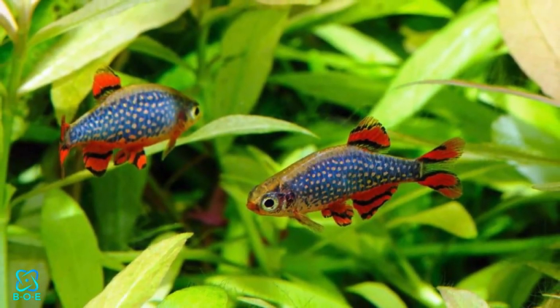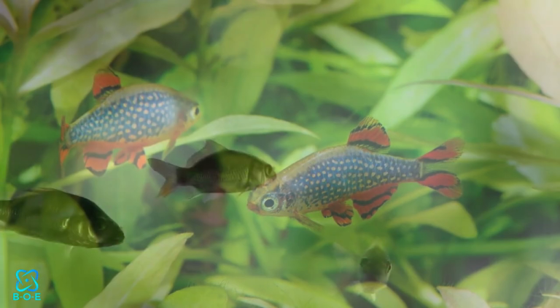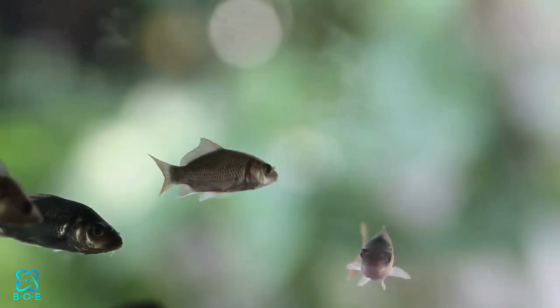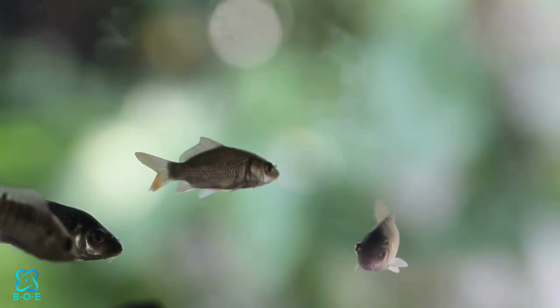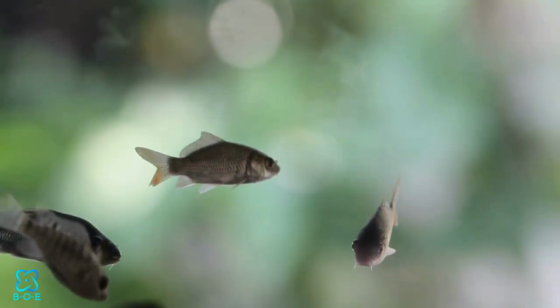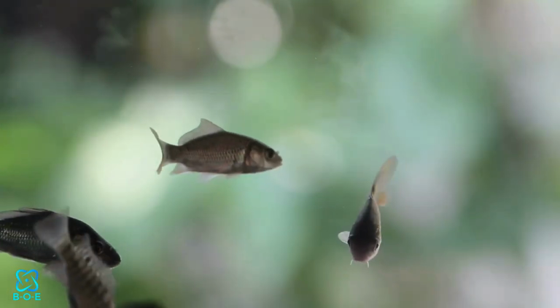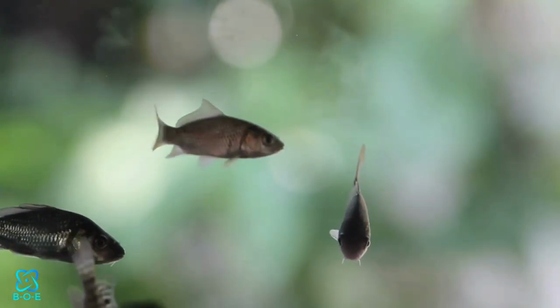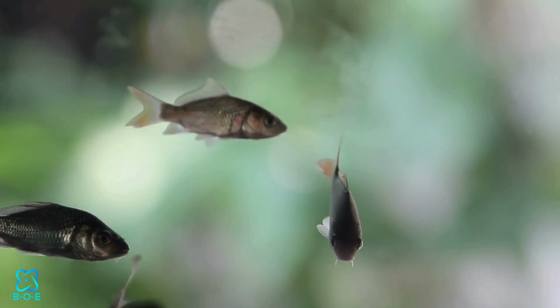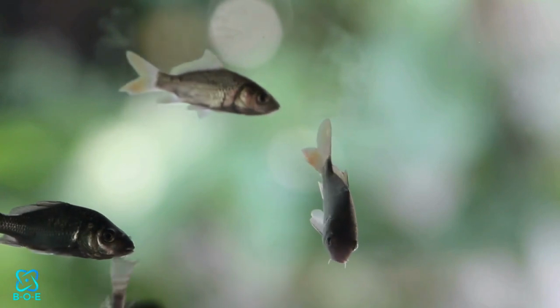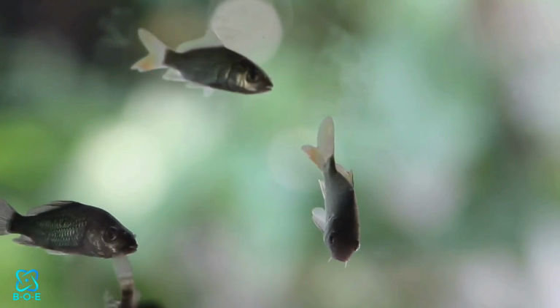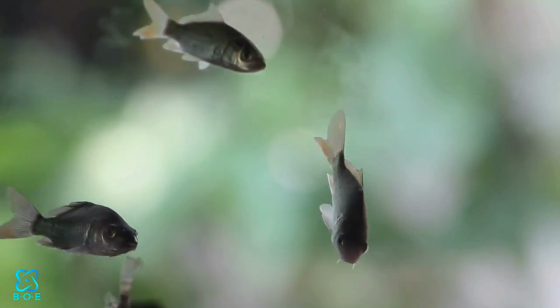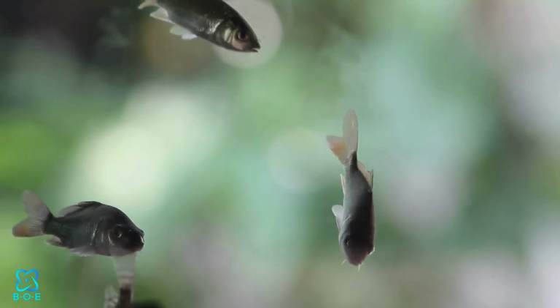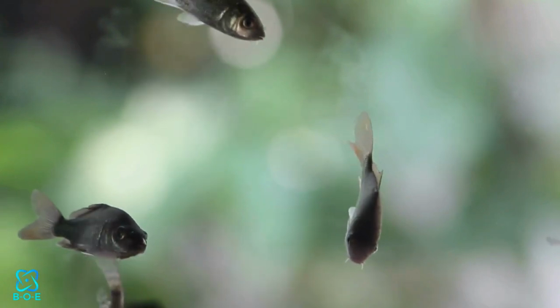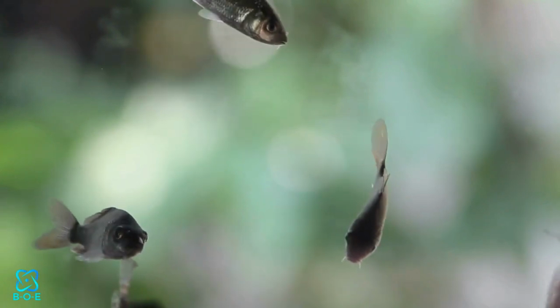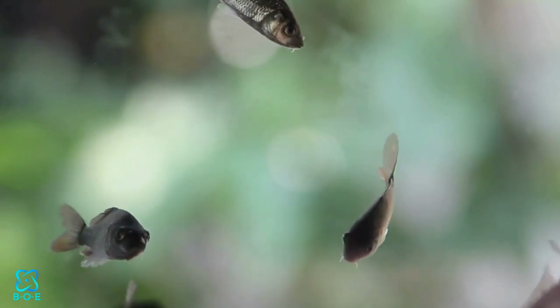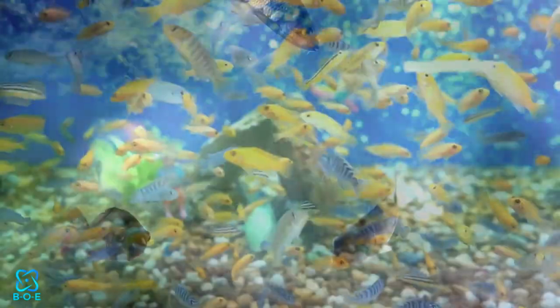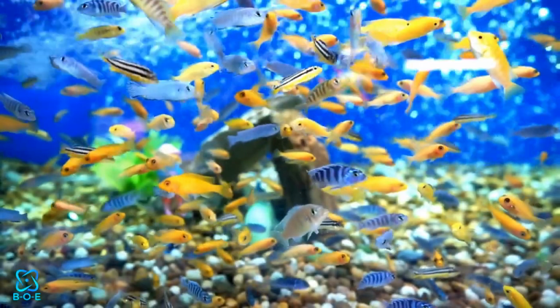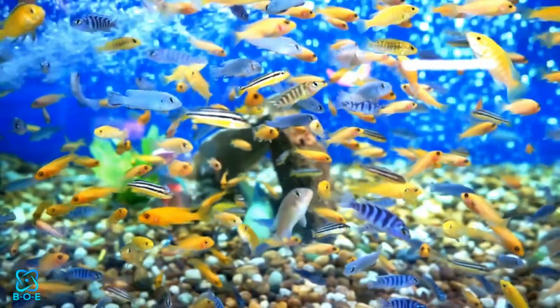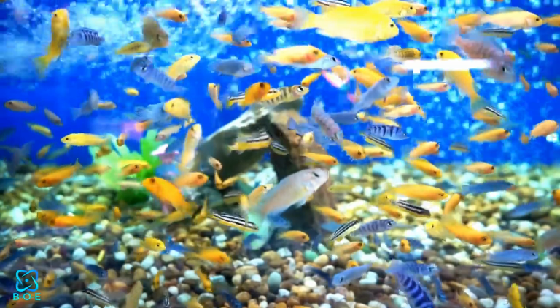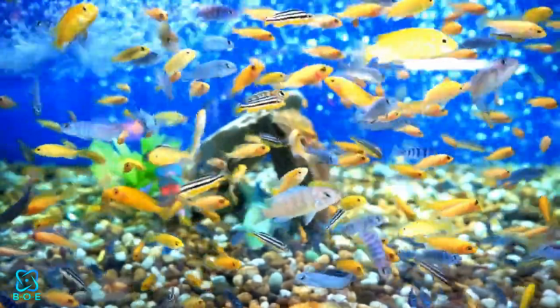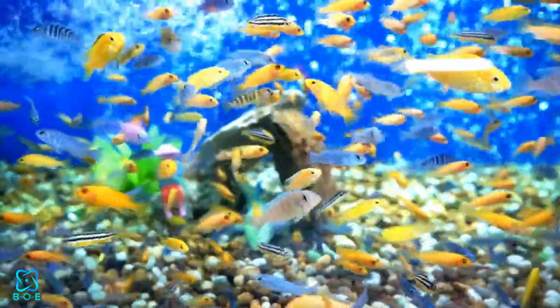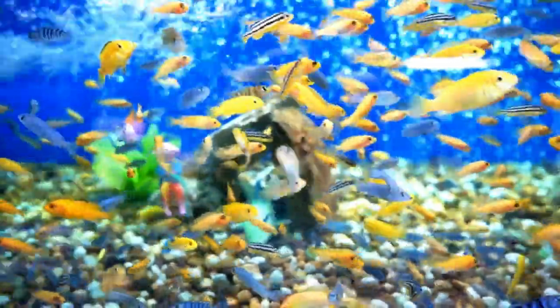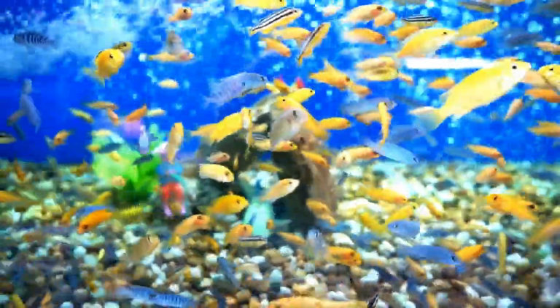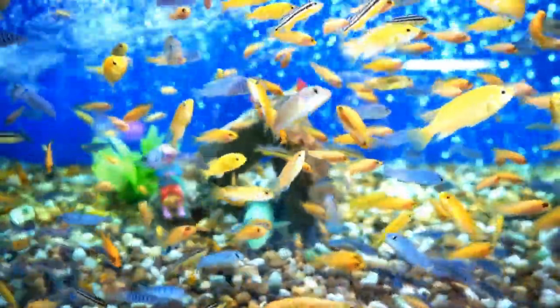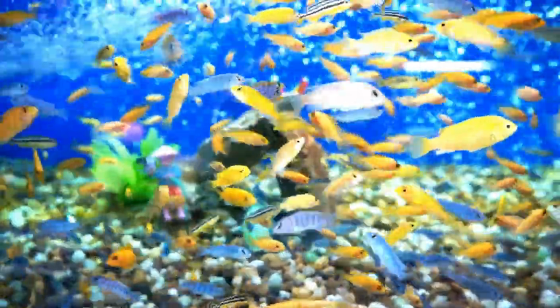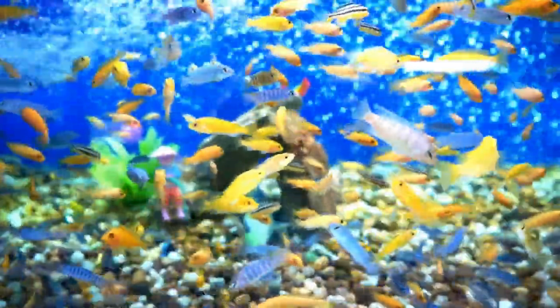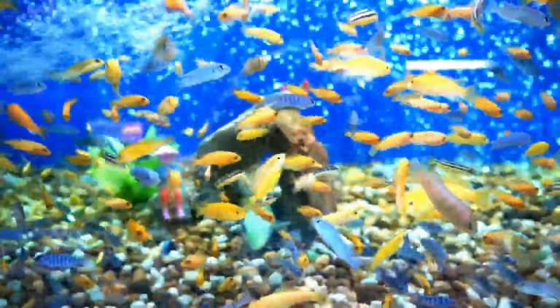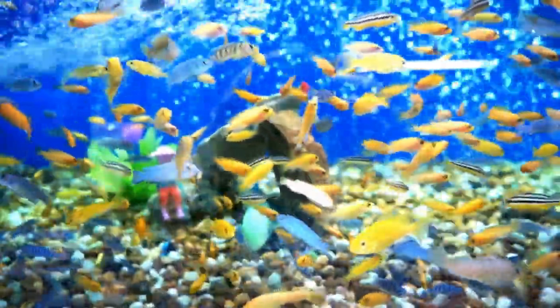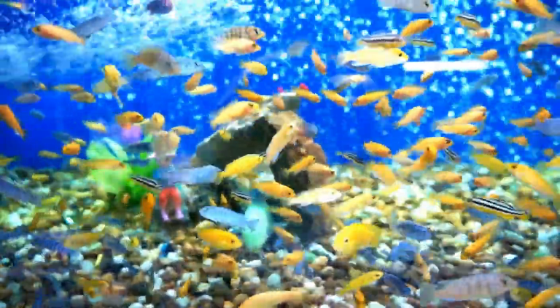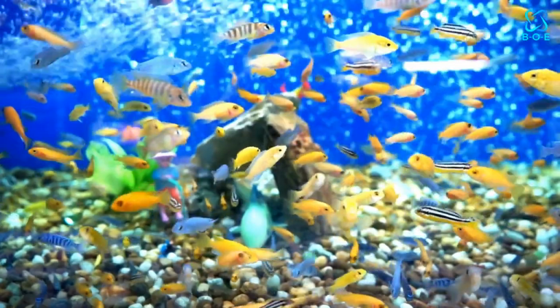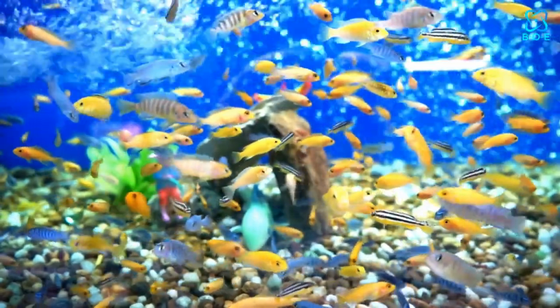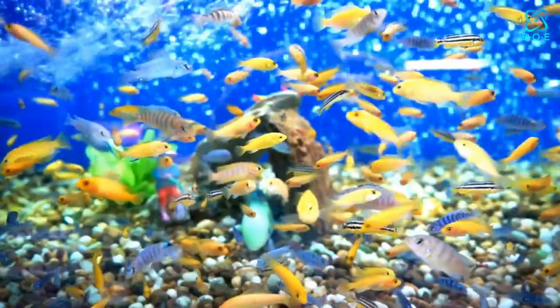Nanofish are small in size but big on personality, making them ideal for smaller tanks or community setups. Species like the colorful Endler's Live Bearer or the charming Chili Rasbora are perfect for adding movement and intrigue to nano-aquariums.